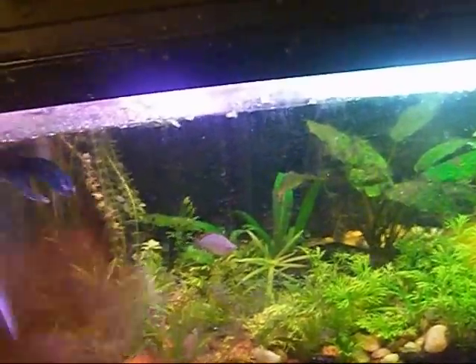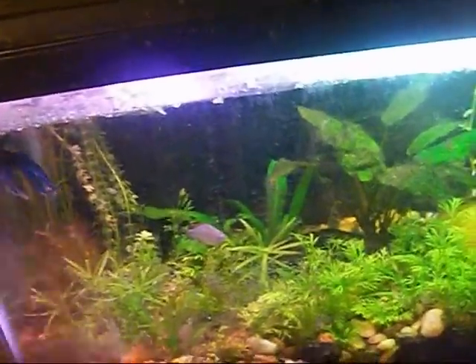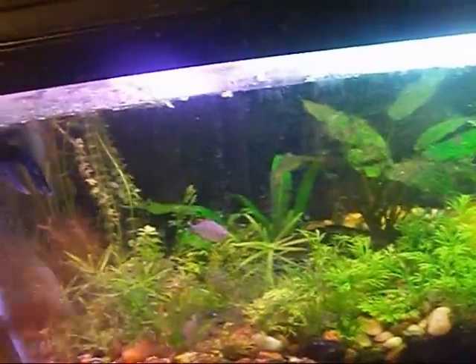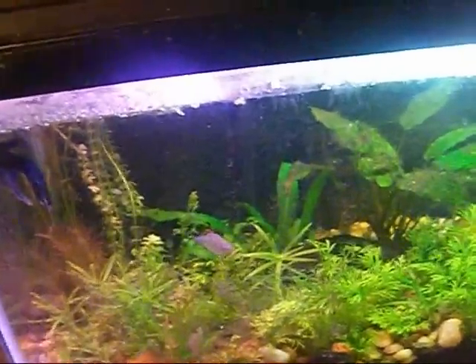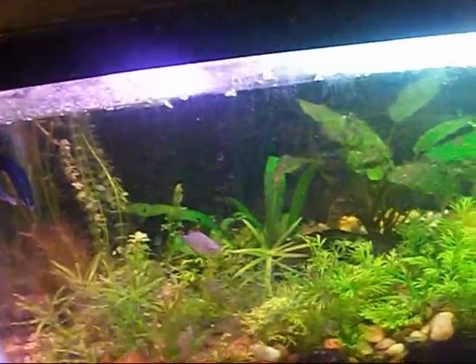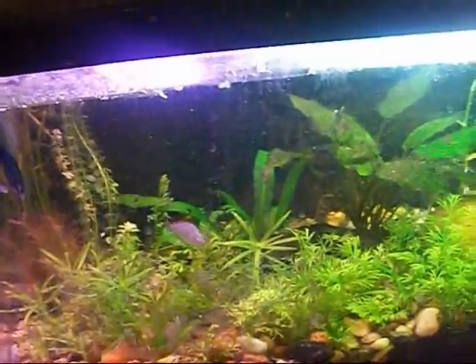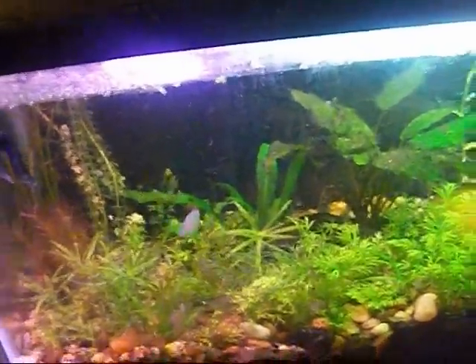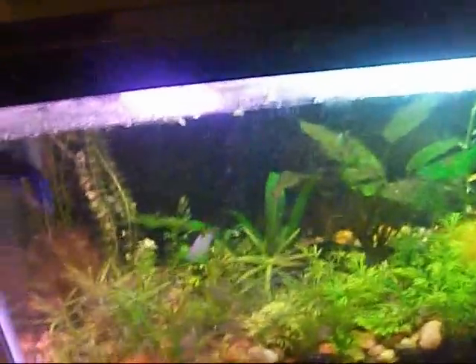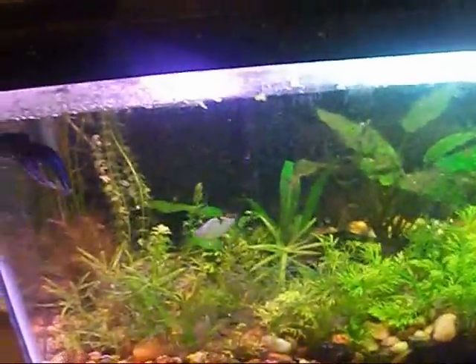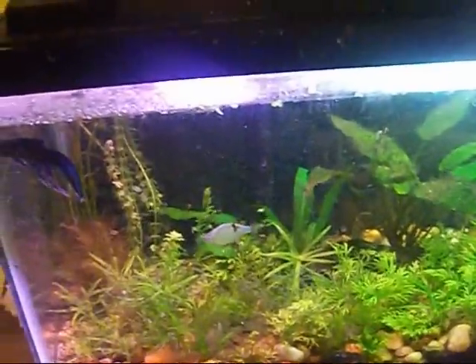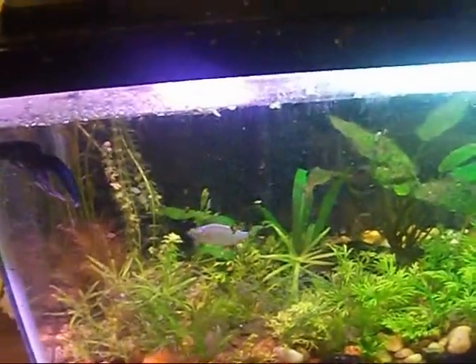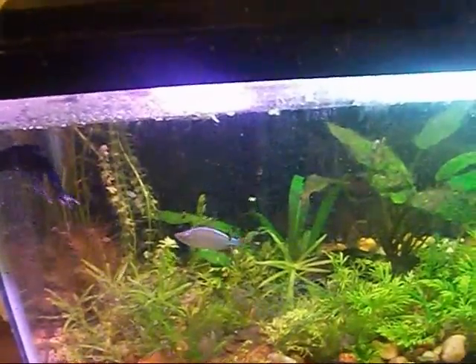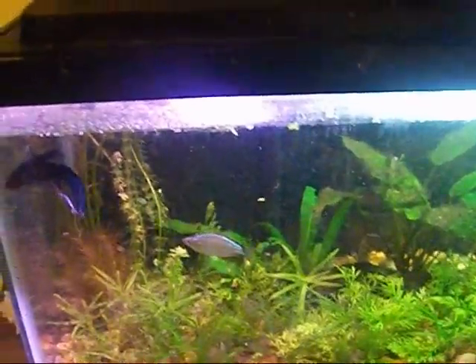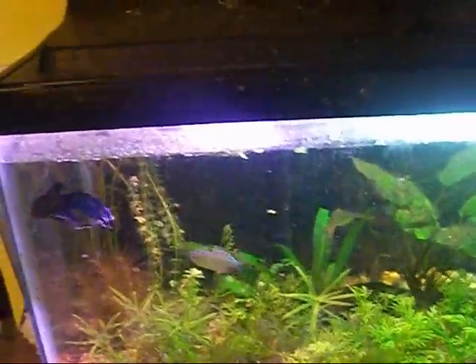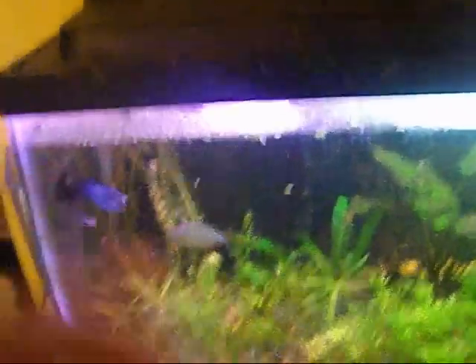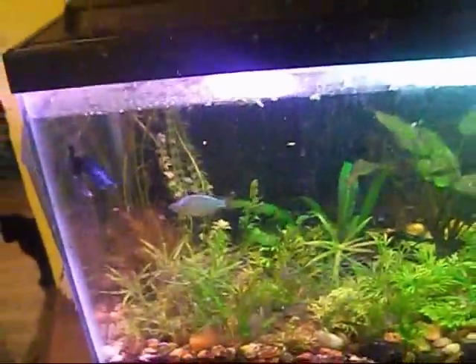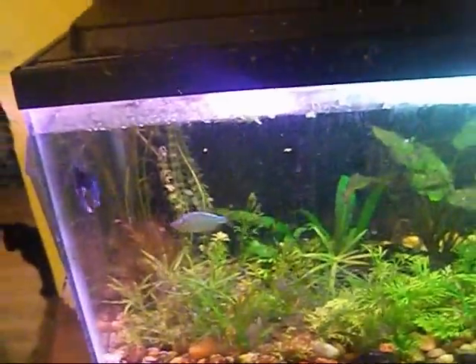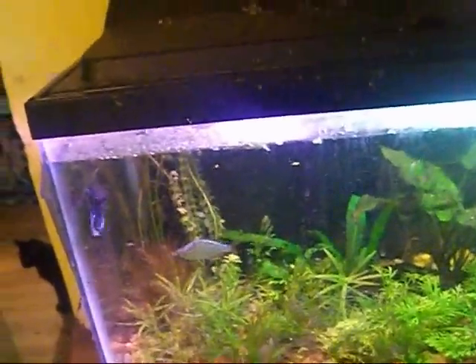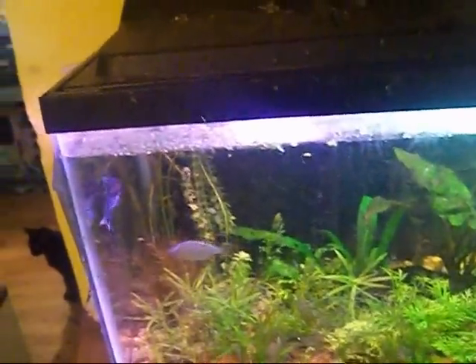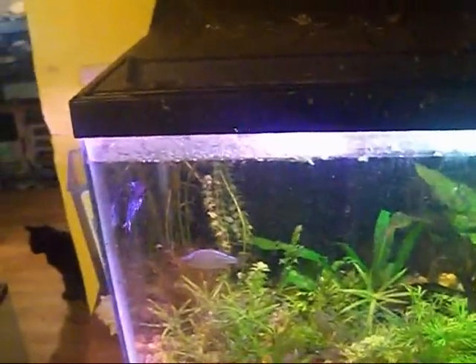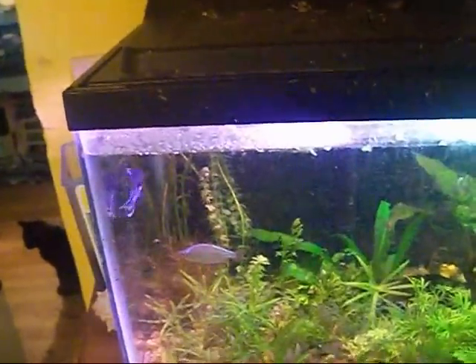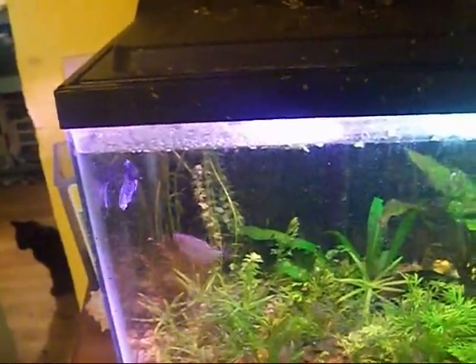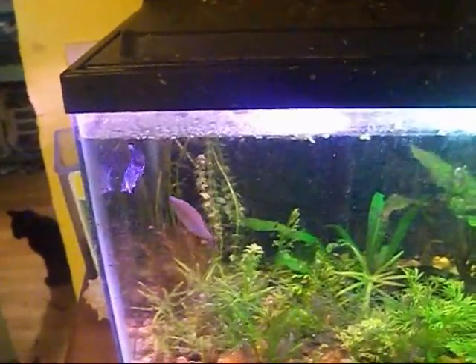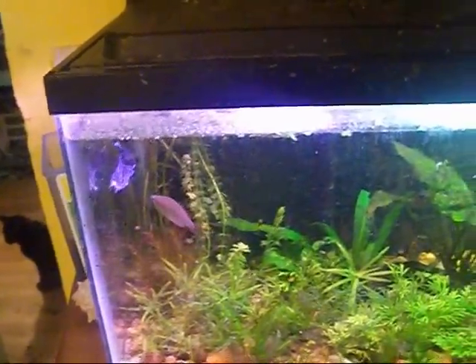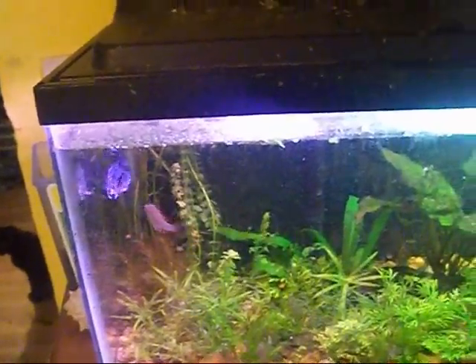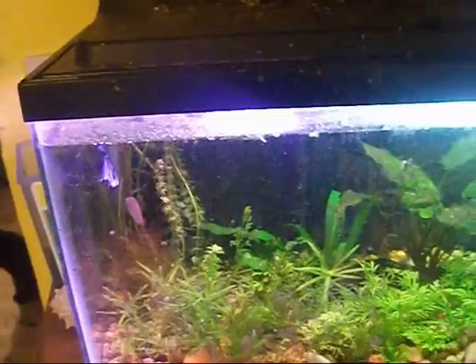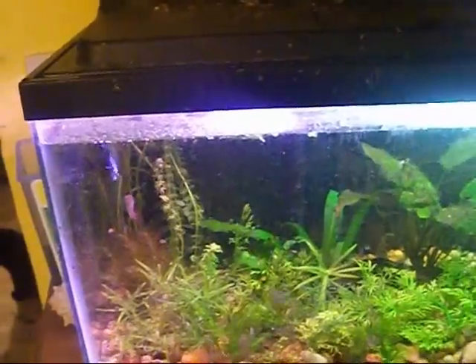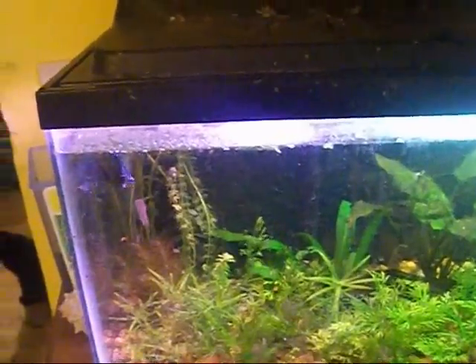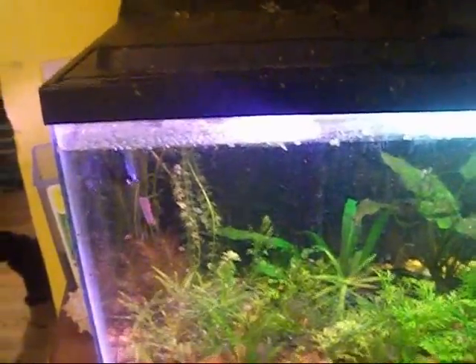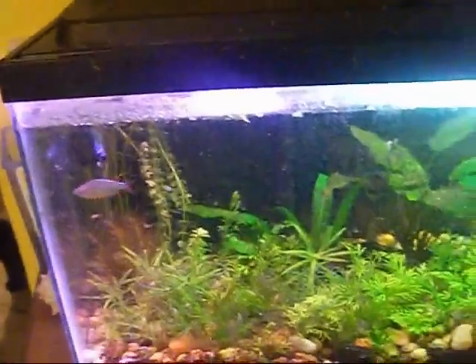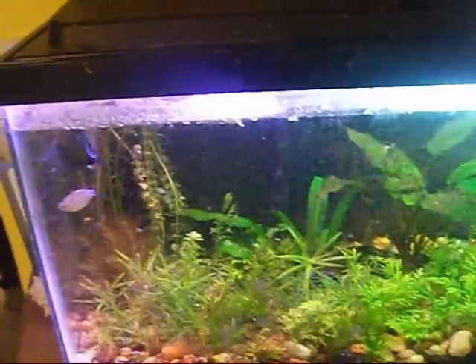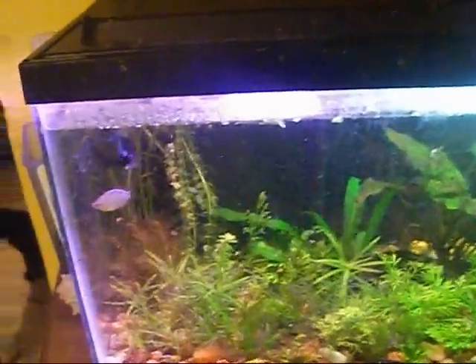I just paid for a plant order and I've got some amazing plants coming in. That should help keep the nitrates down too. I'm going to do some trimming, and I might put some plants in here — who knows?